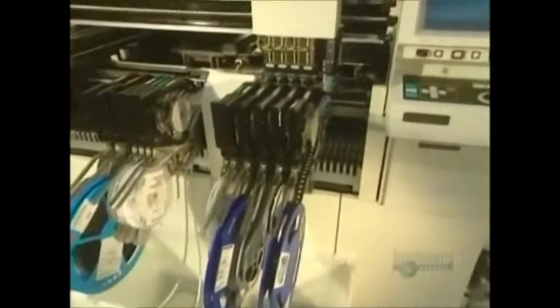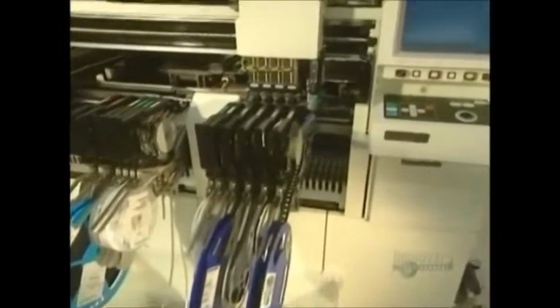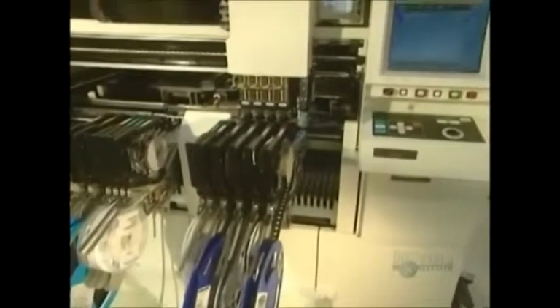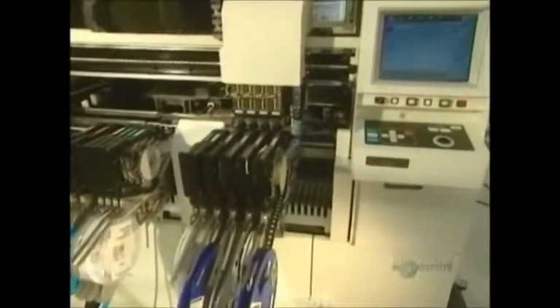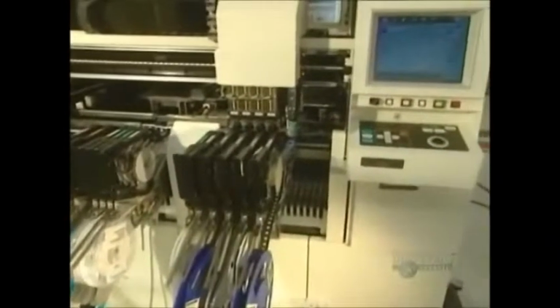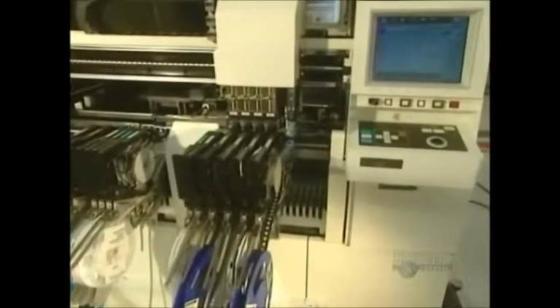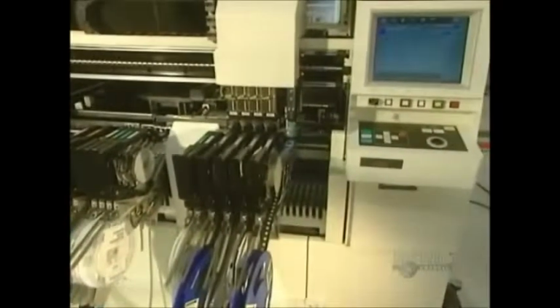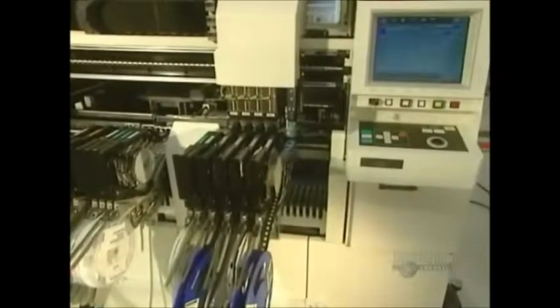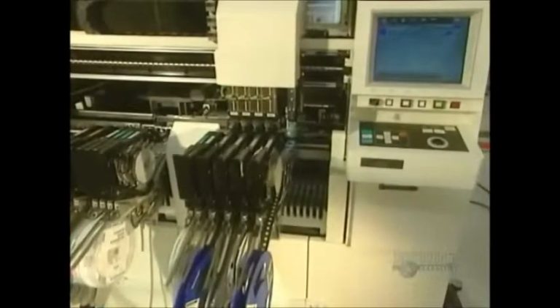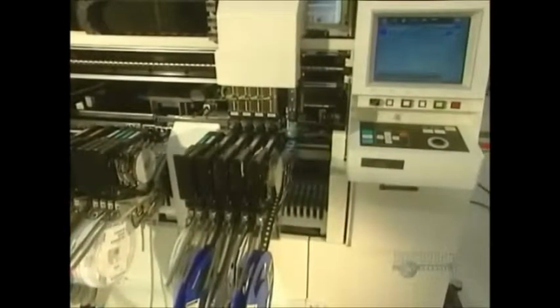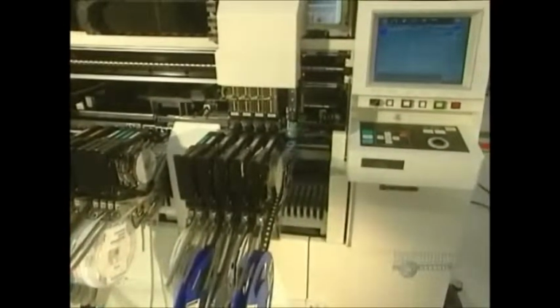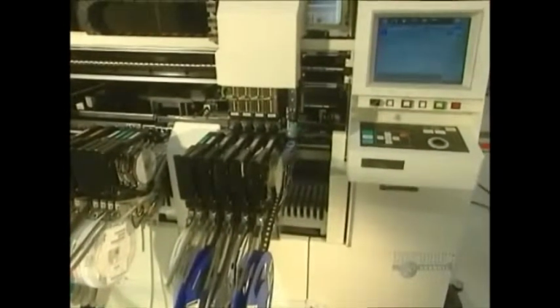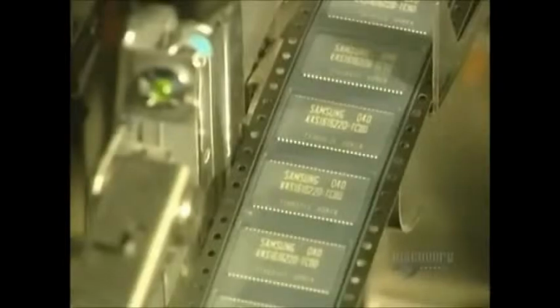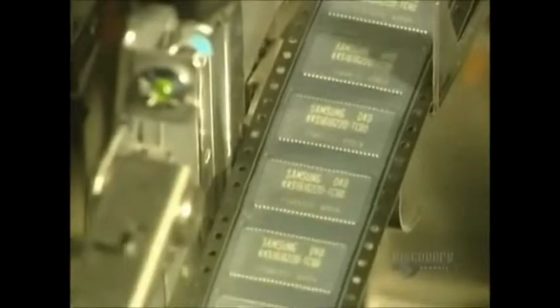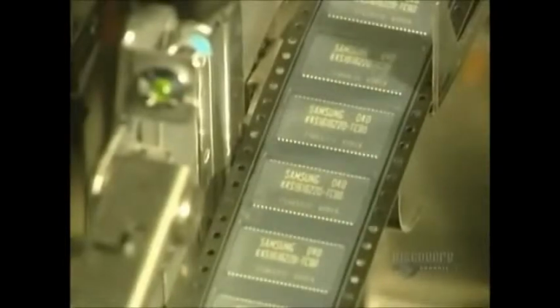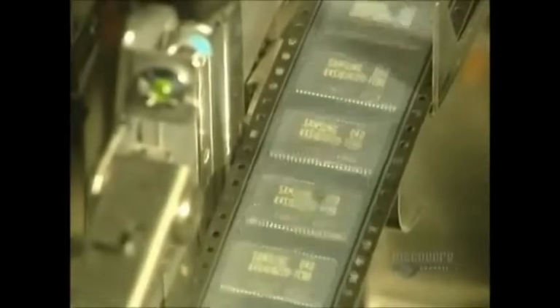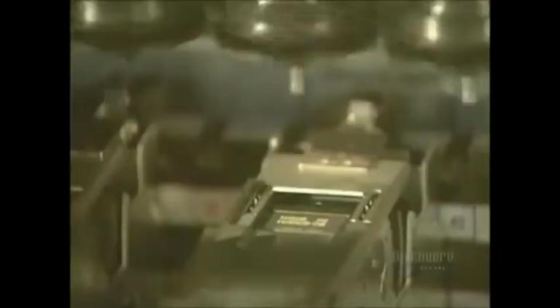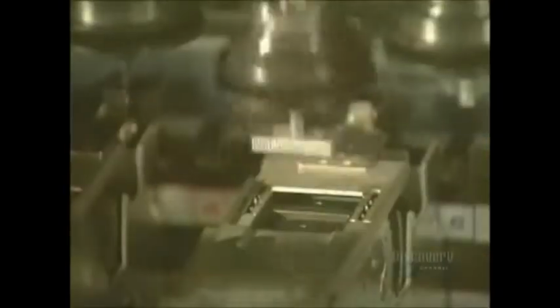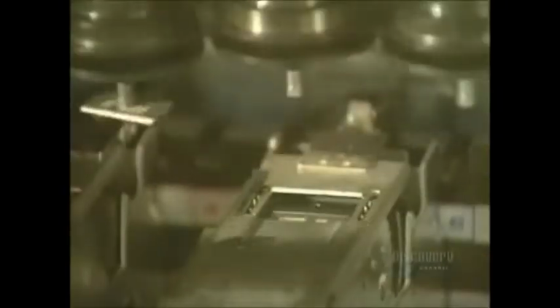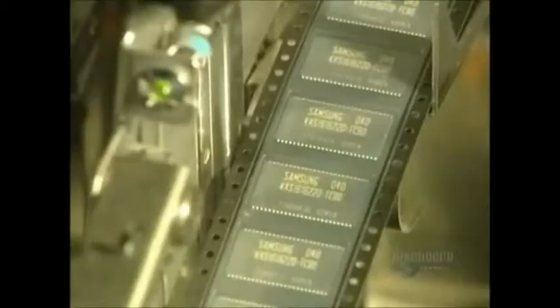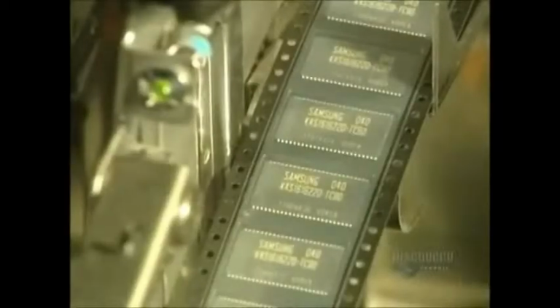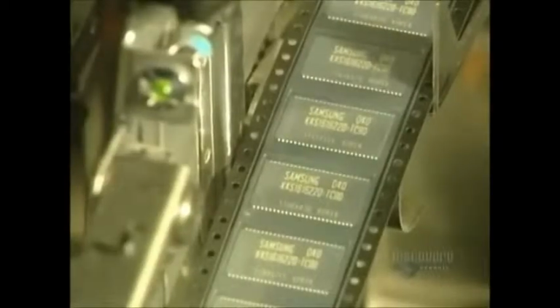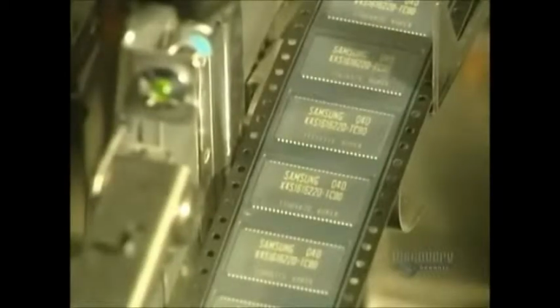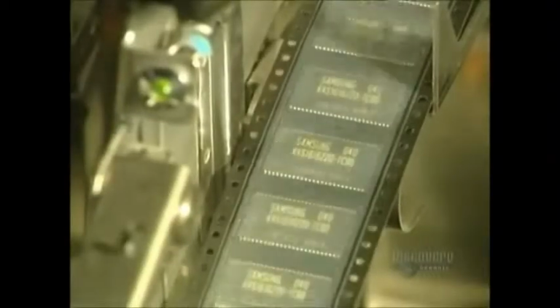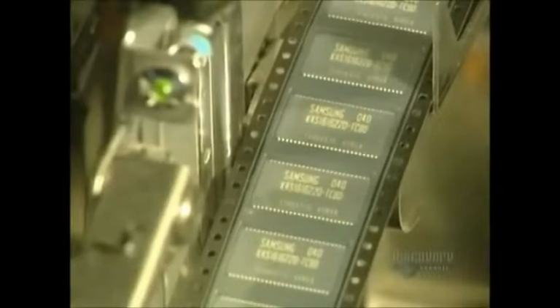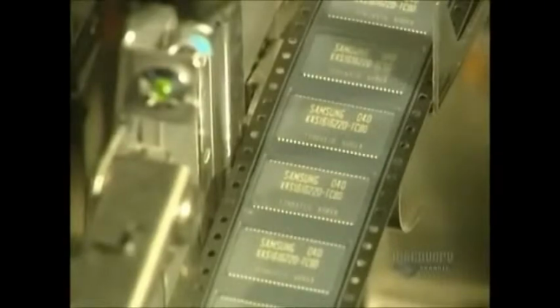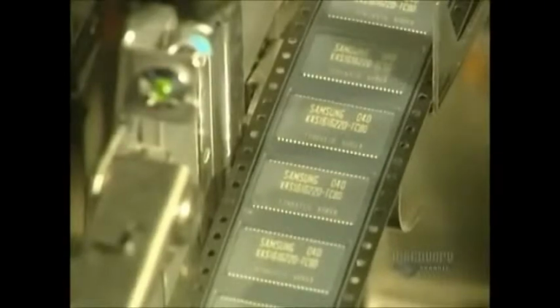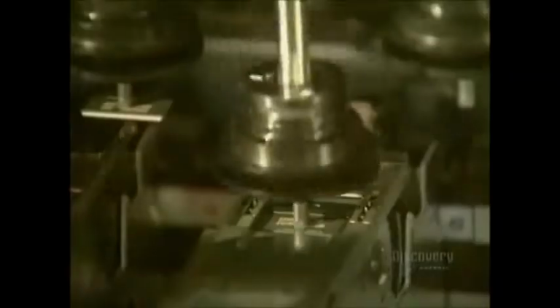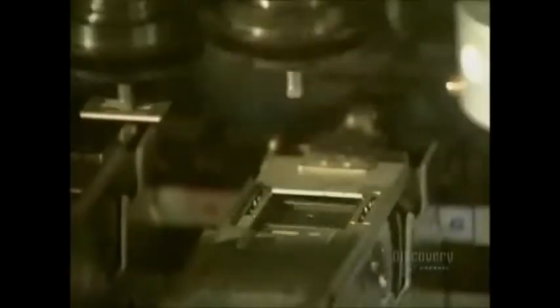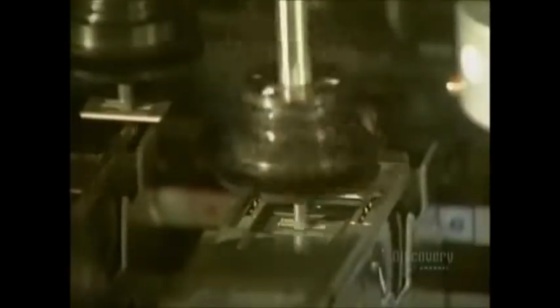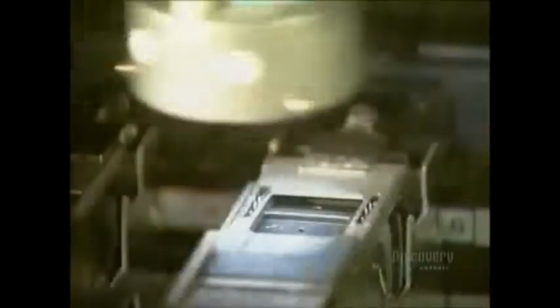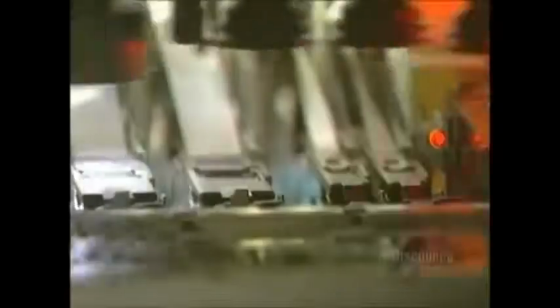Another machine, slightly less precise than the previous one, installs parts where the space between two placement points is less than 0.5 millimetres. It can install 8,000 parts in 60 minutes.